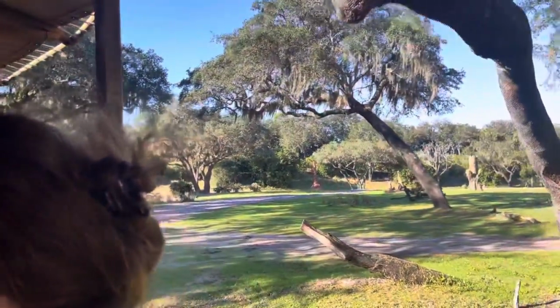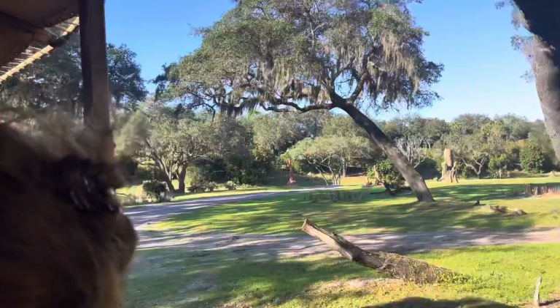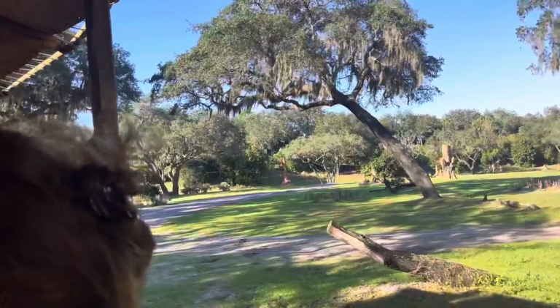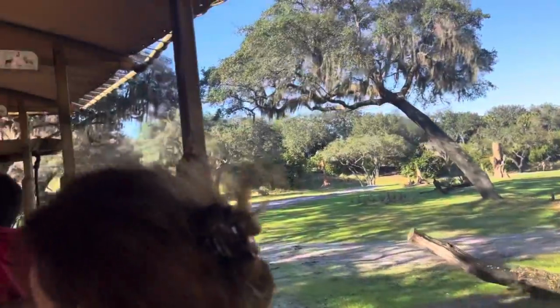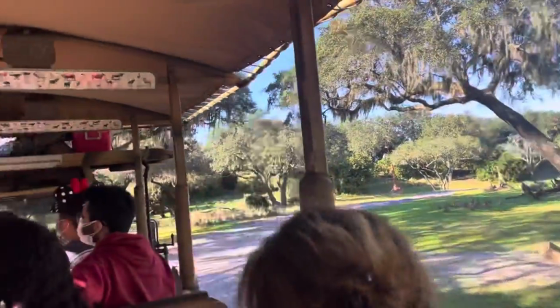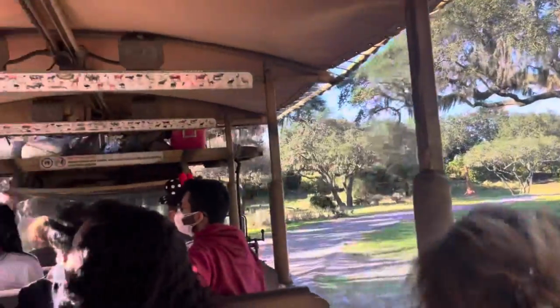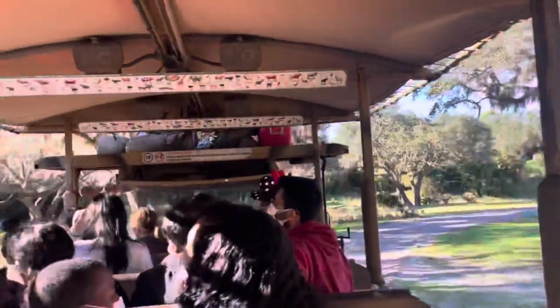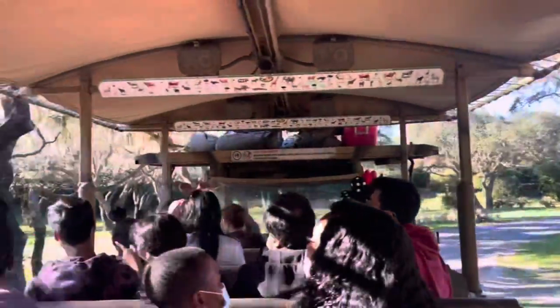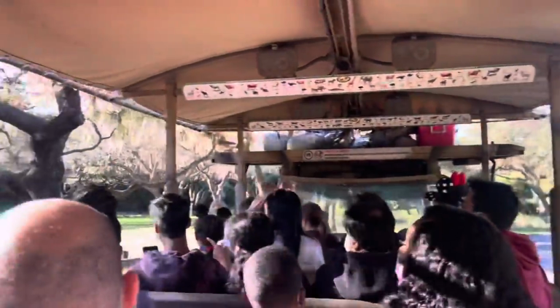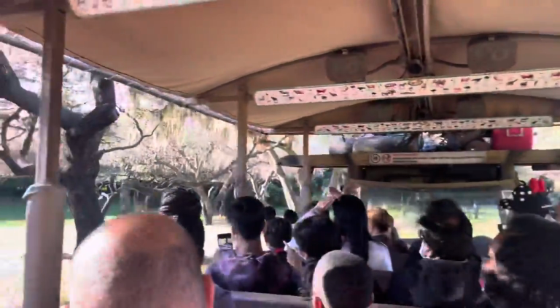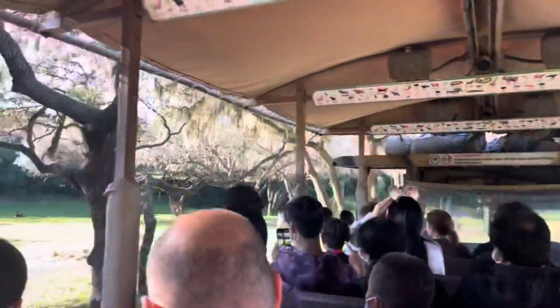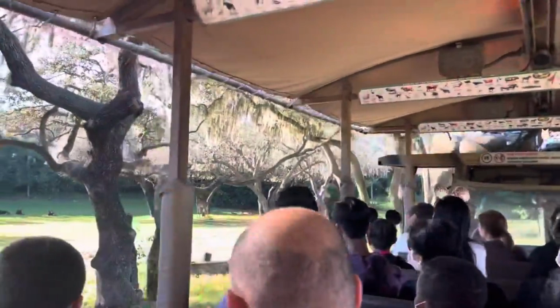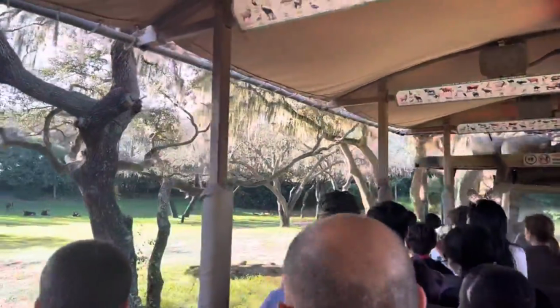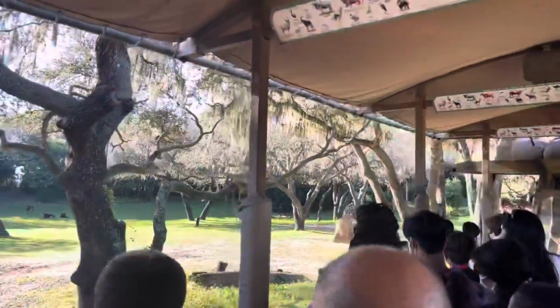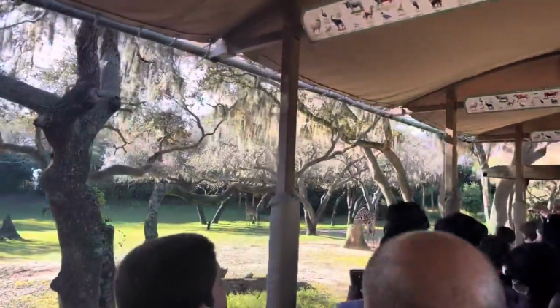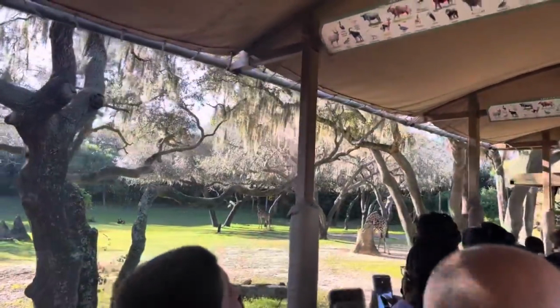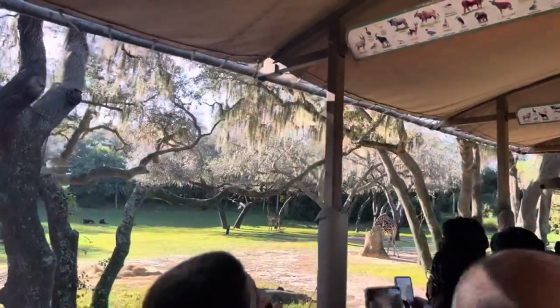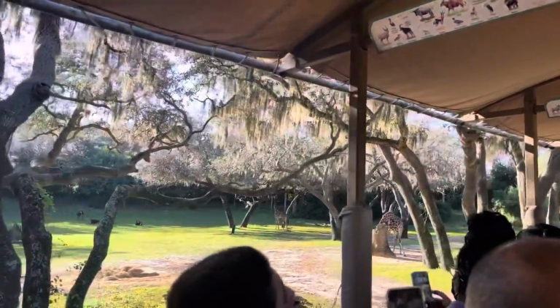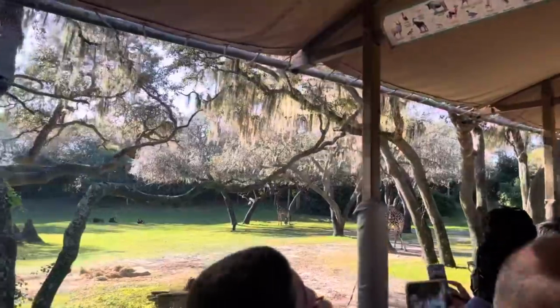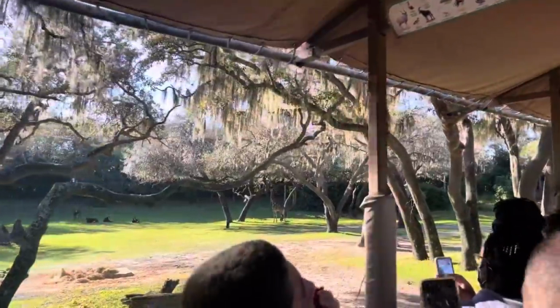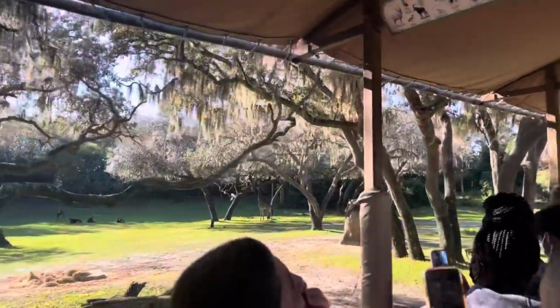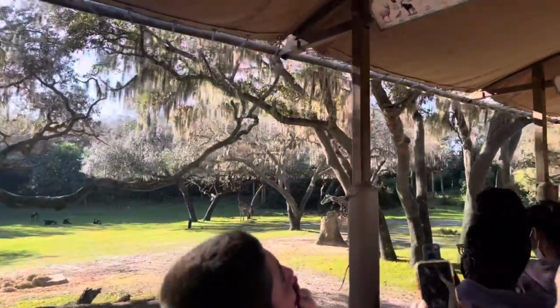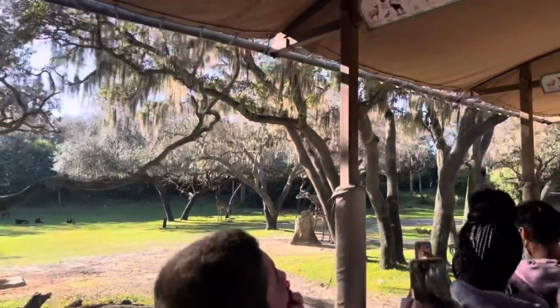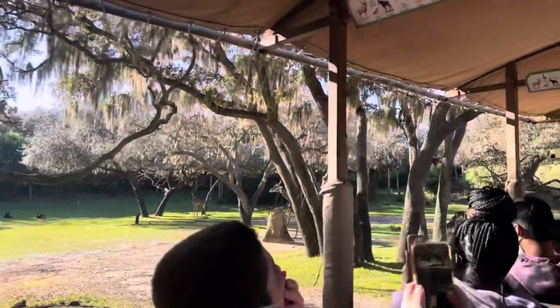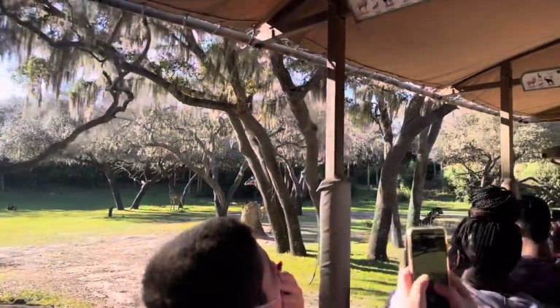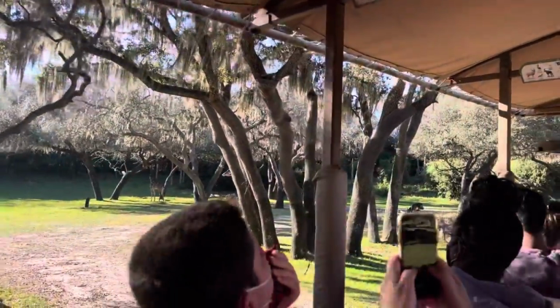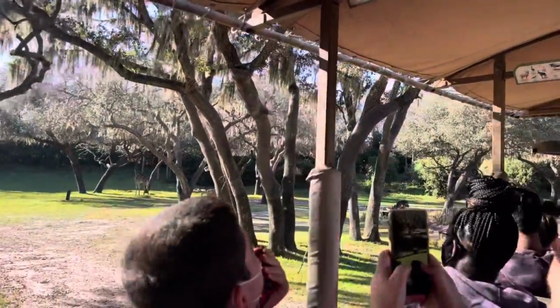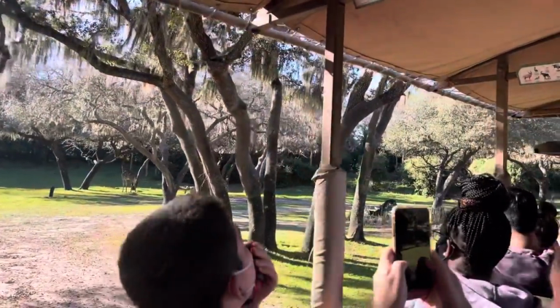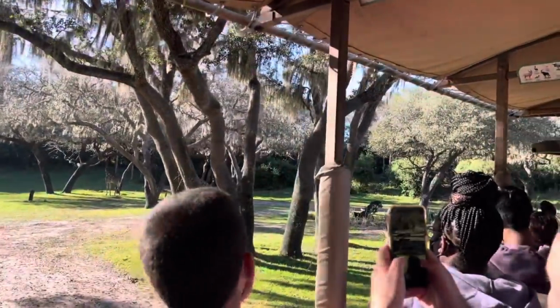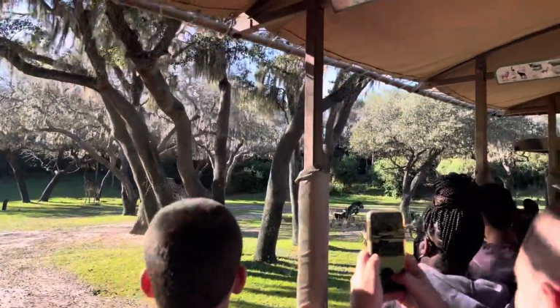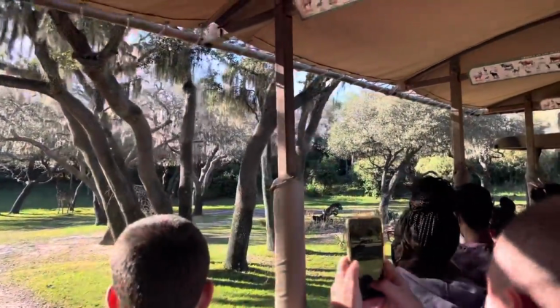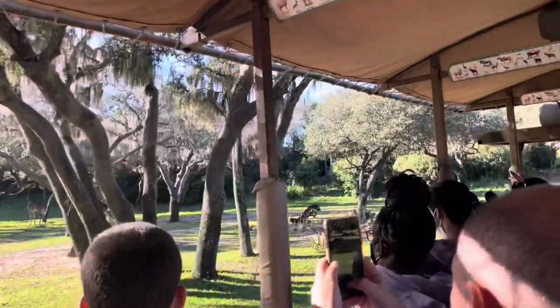And over on the left in the clearing, those antelope over there are sable antelope, and they are very brave. They're some of the only antelopes that will stand up to a lion and win.